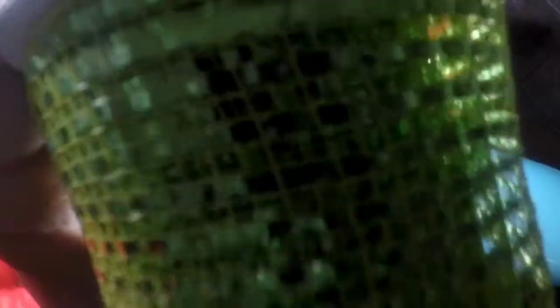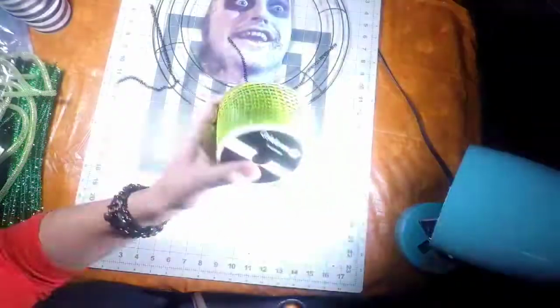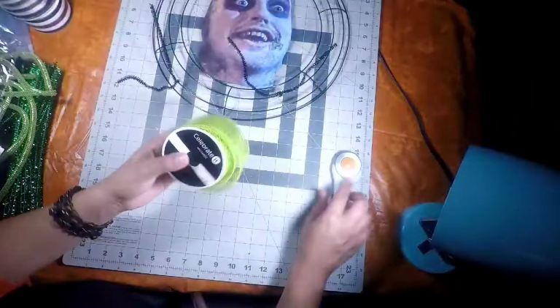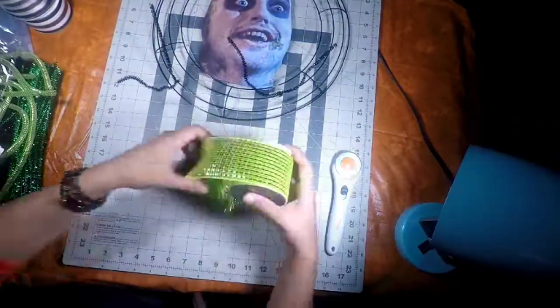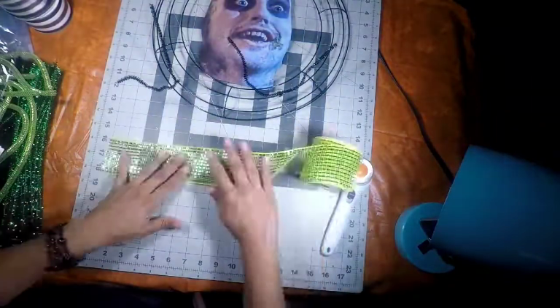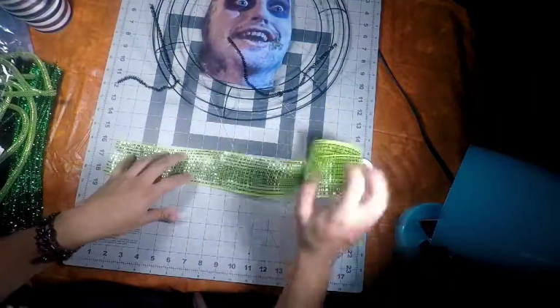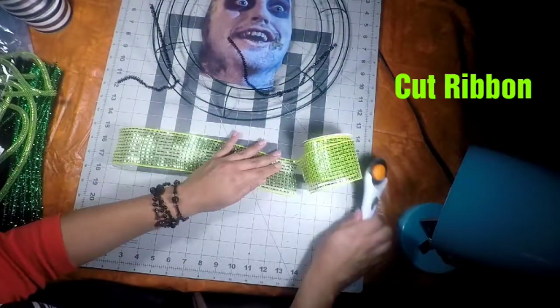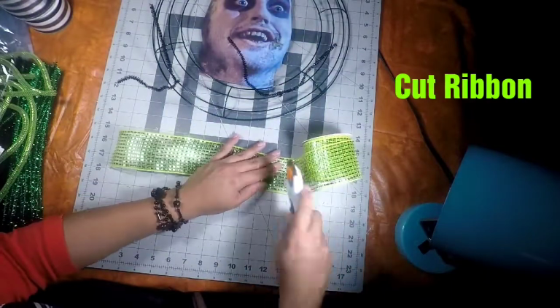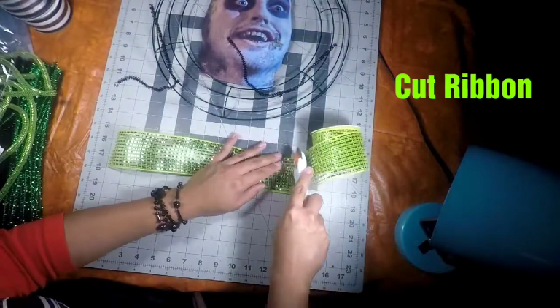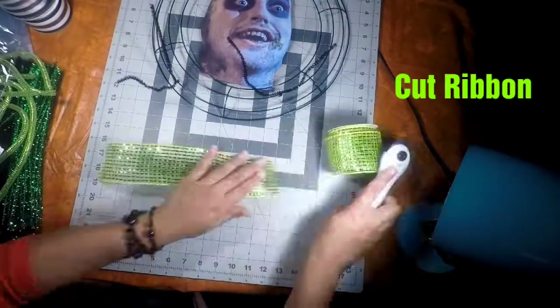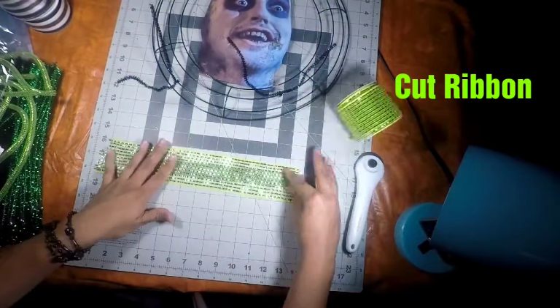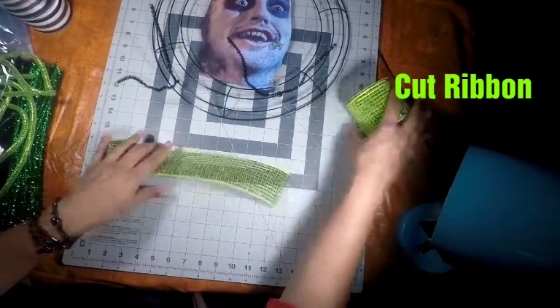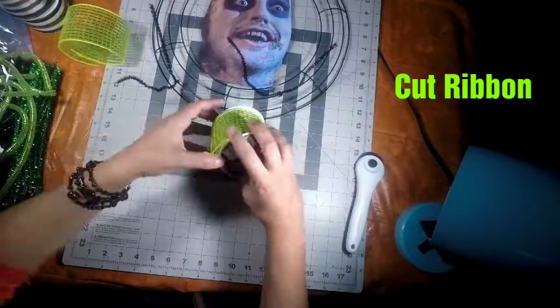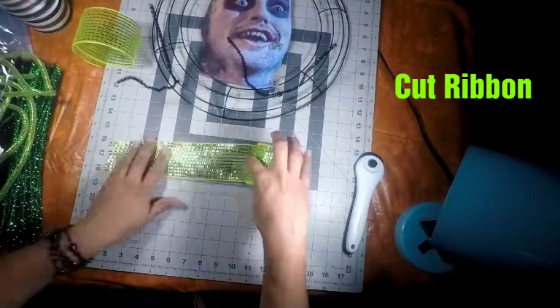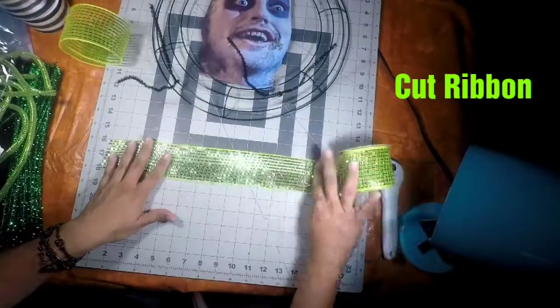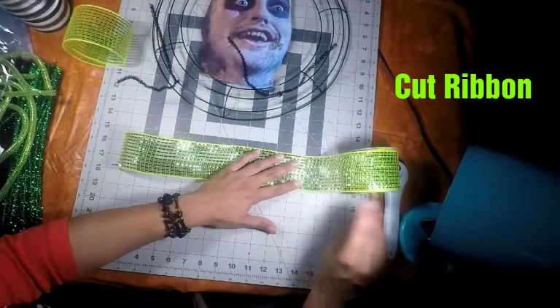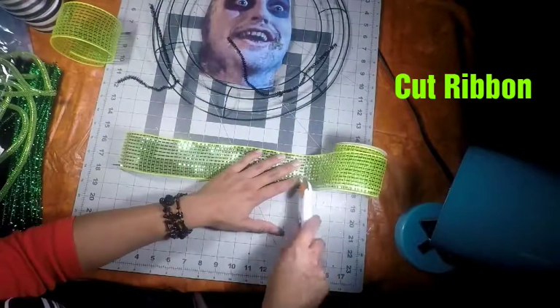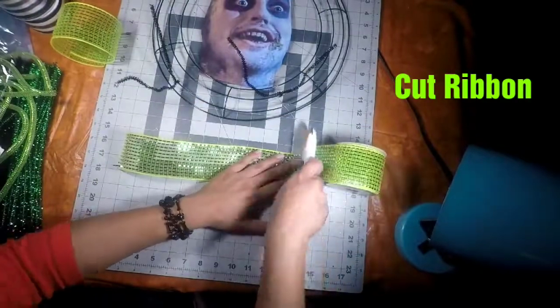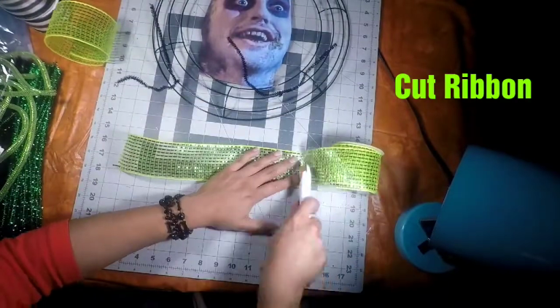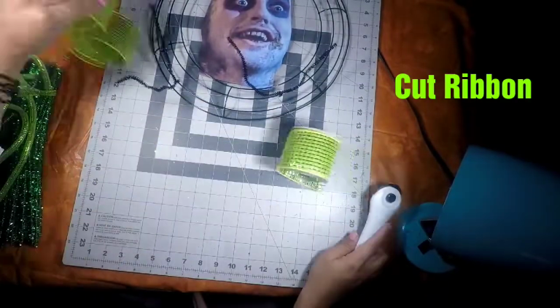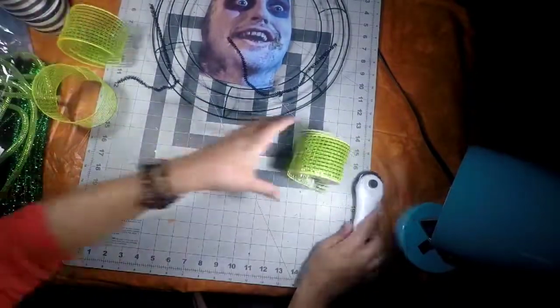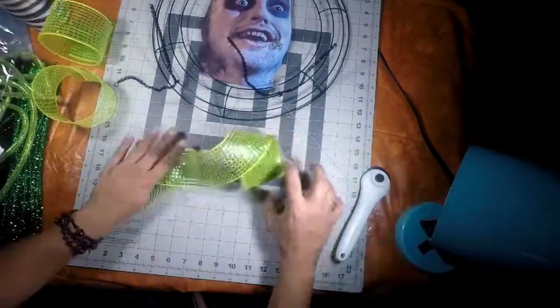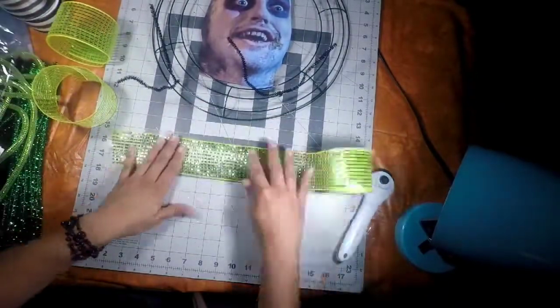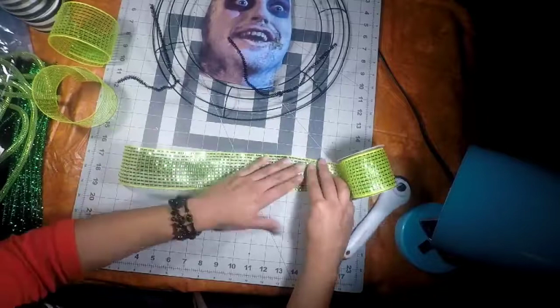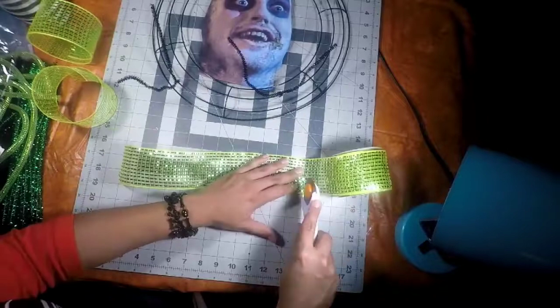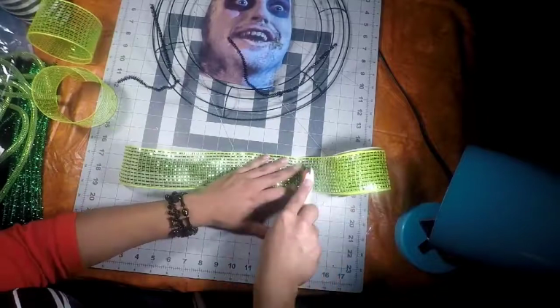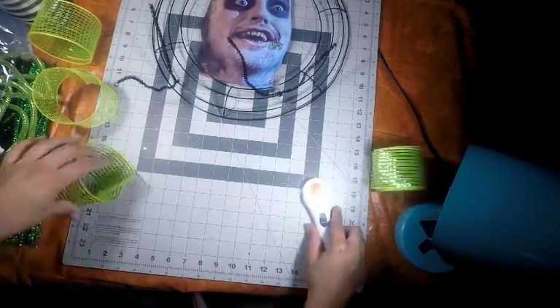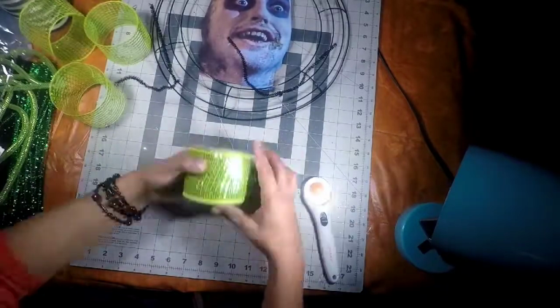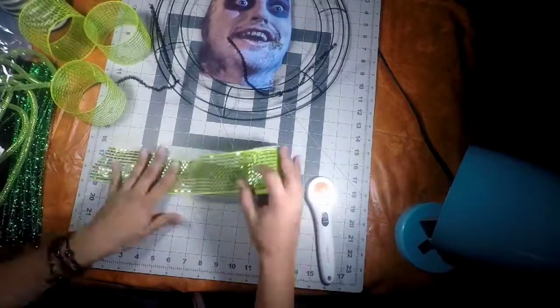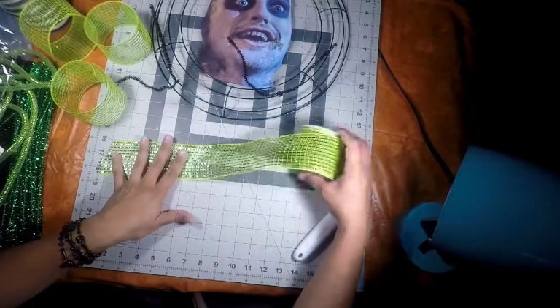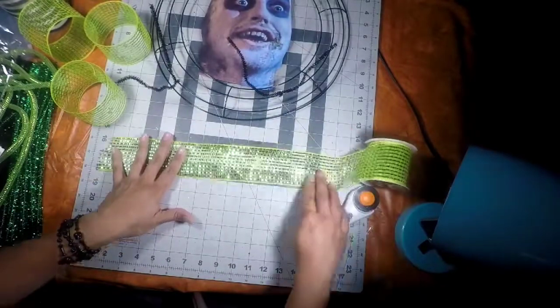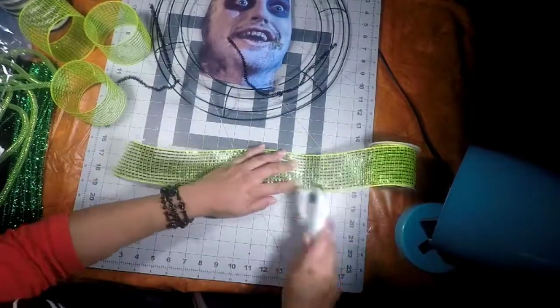Now we're going to start cutting the ribbon. You can use a rotary cutter or scissors, whichever you prefer. I'm cutting them all at 14 inches. After the green ribbon, I'm going to do the black and white striped and then the solid black ribbon as well.